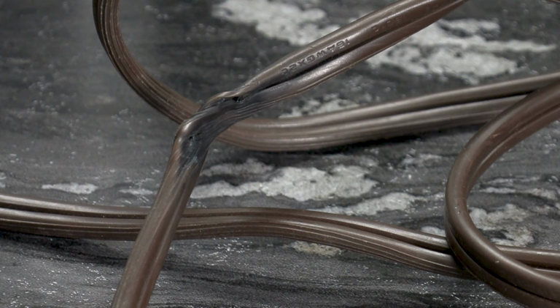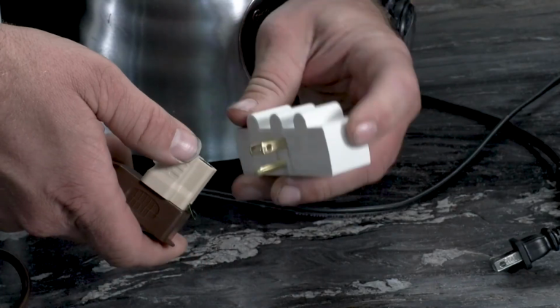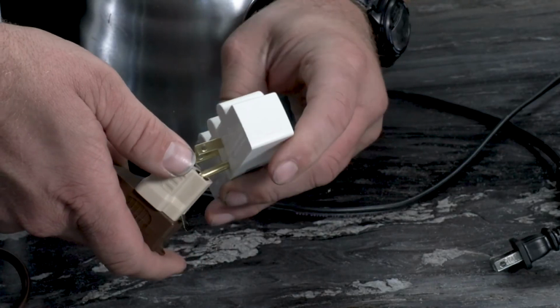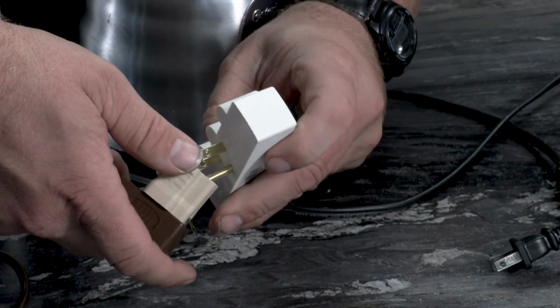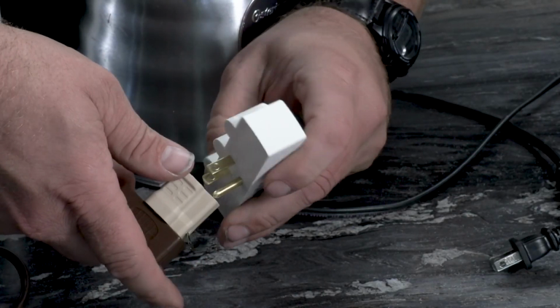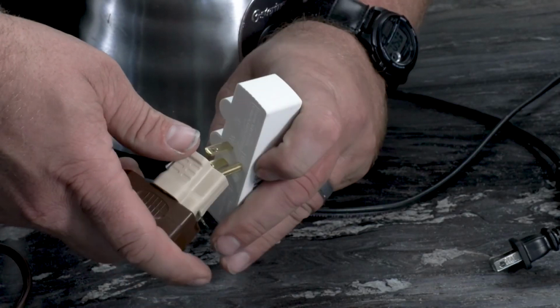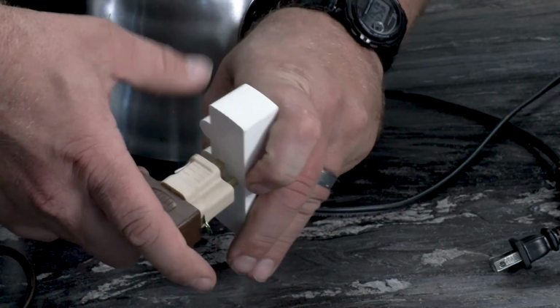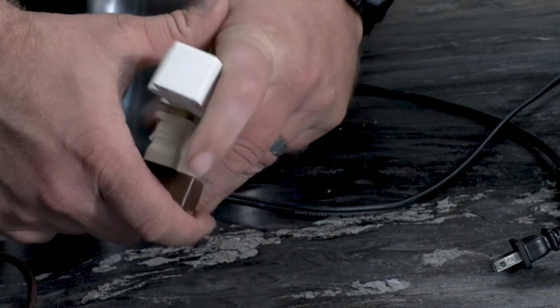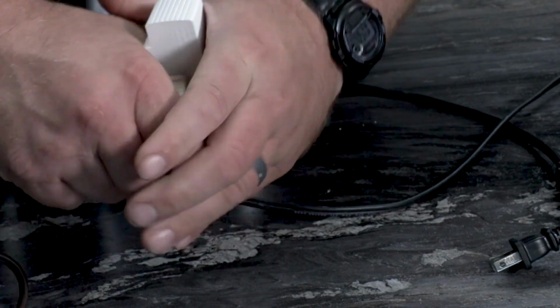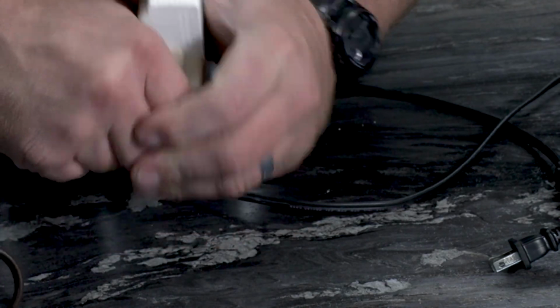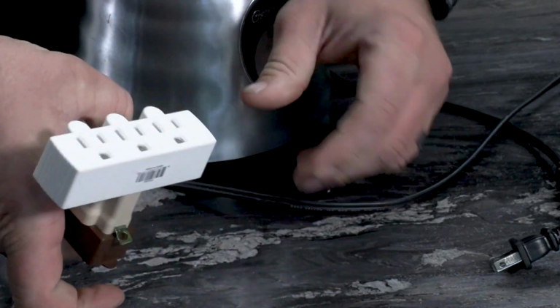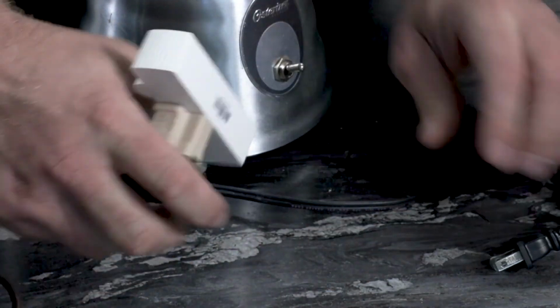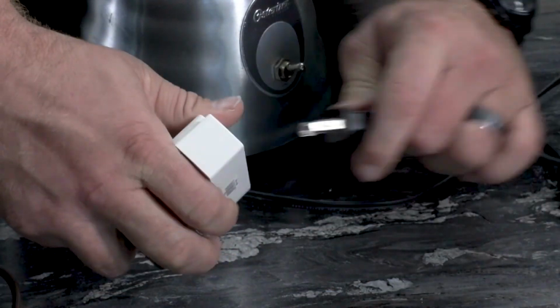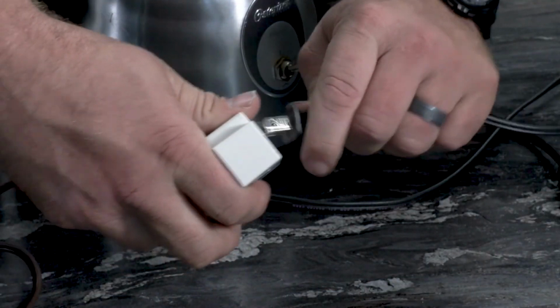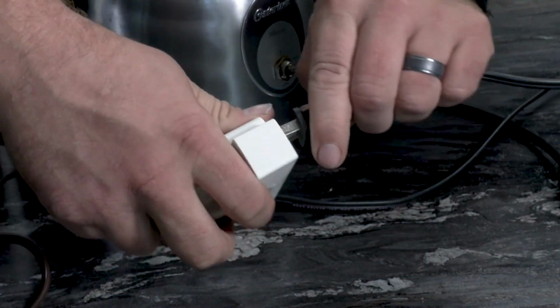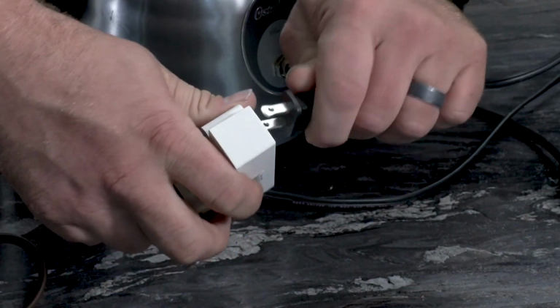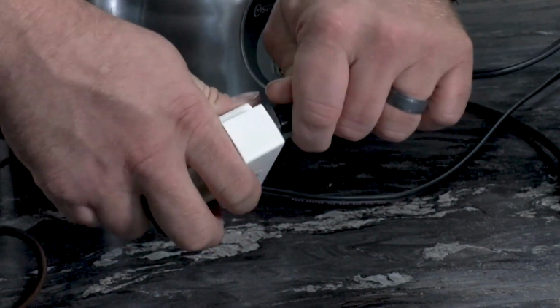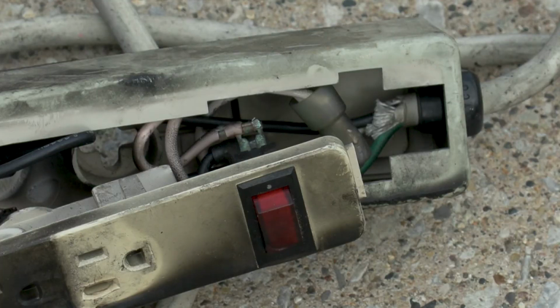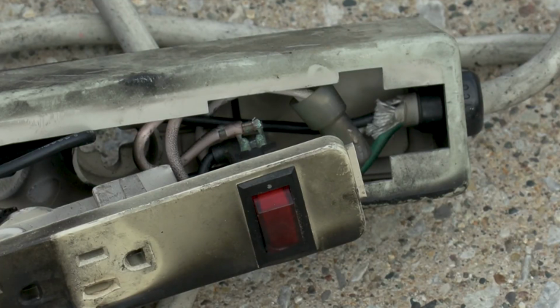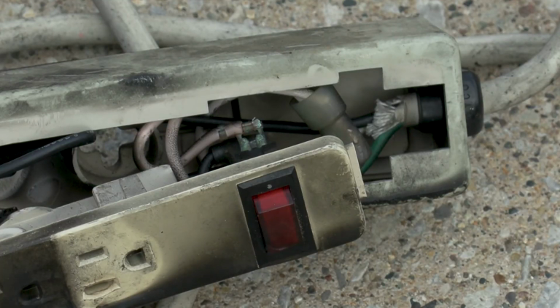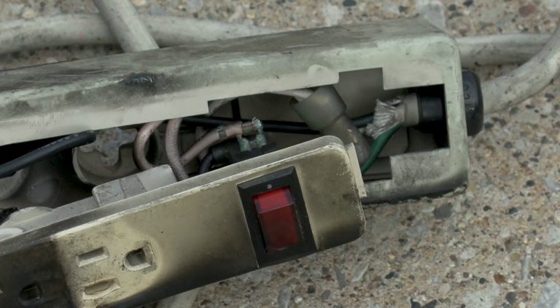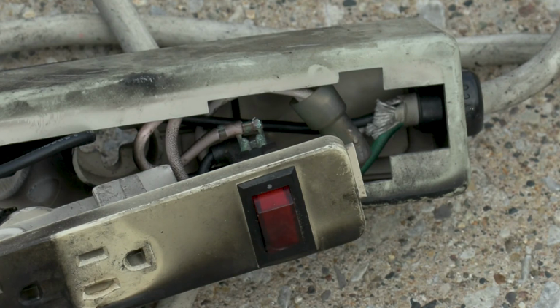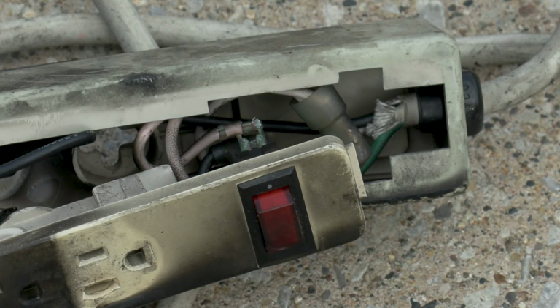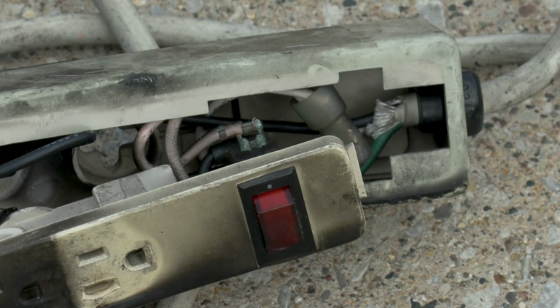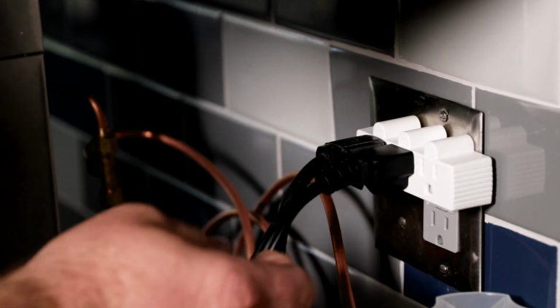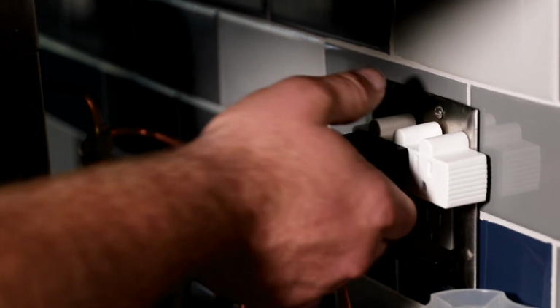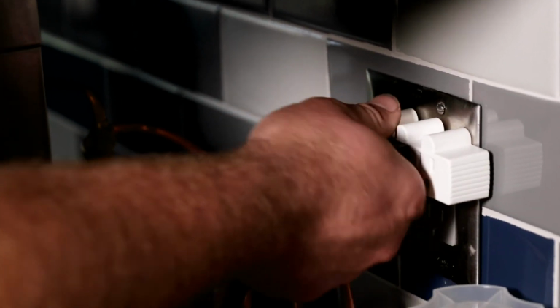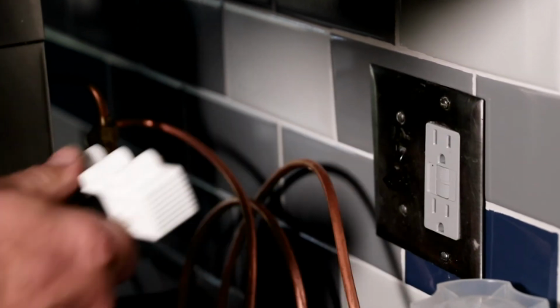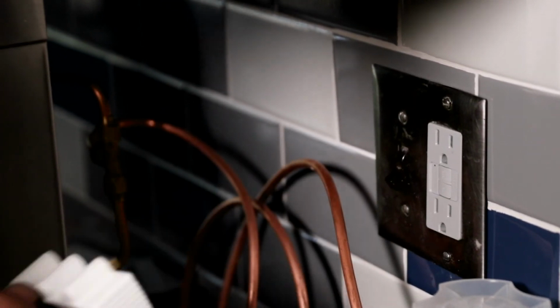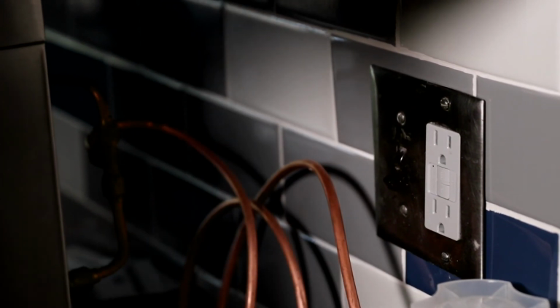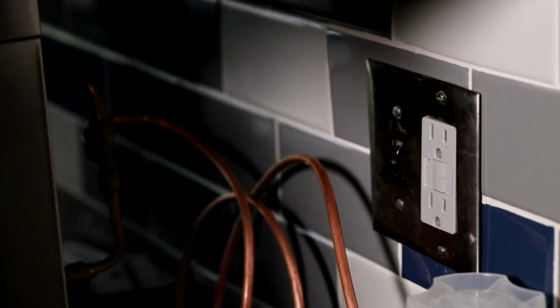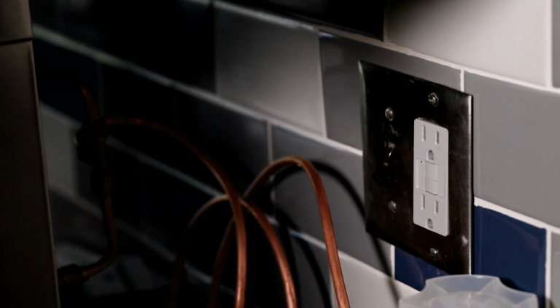You should never add one of these cube adapters to make what was one outlet into two. If you encounter any electrical appliance in your house that's on fire, the first thing you should do is unplug it. Remember to always serve up fire safety in the kitchen.